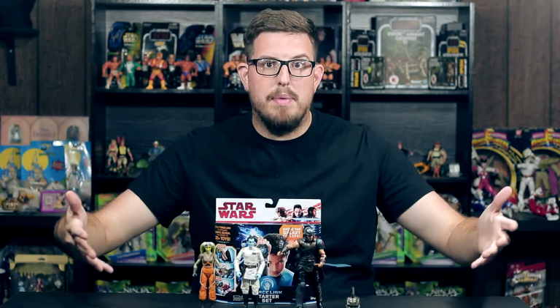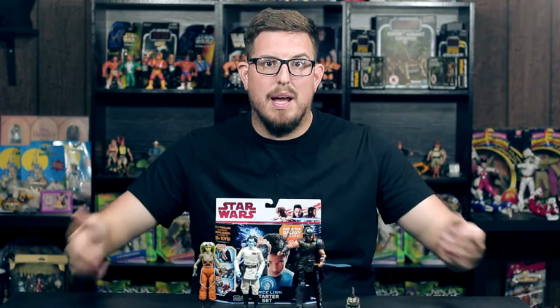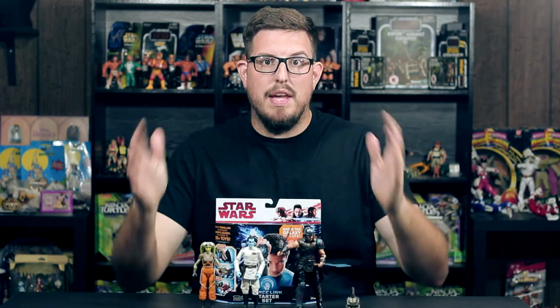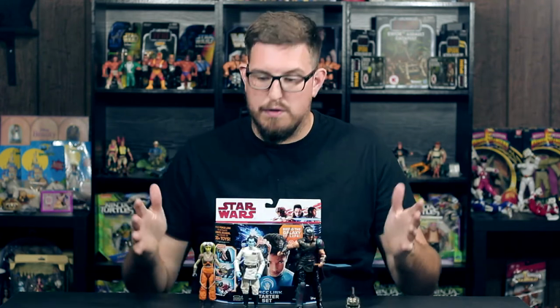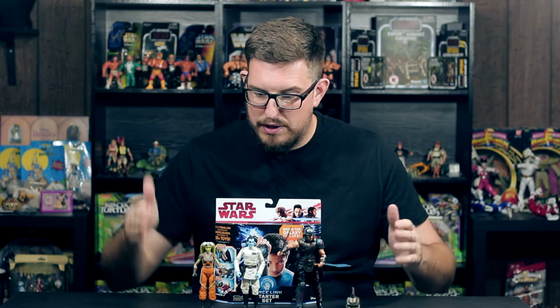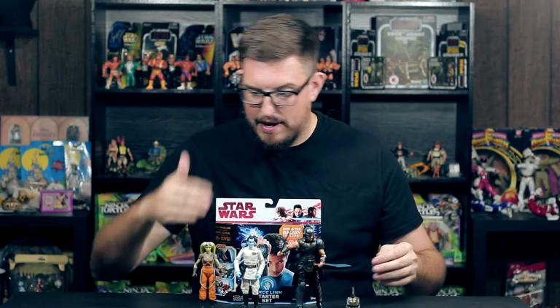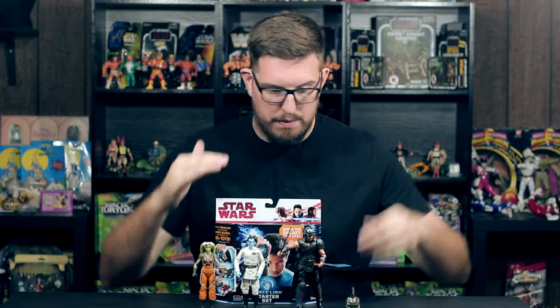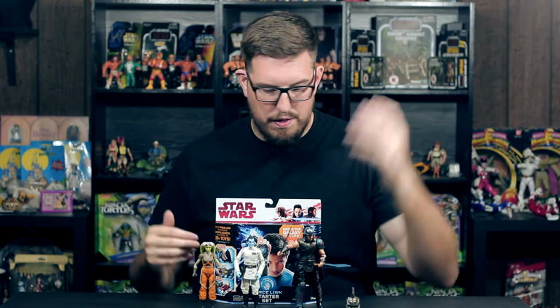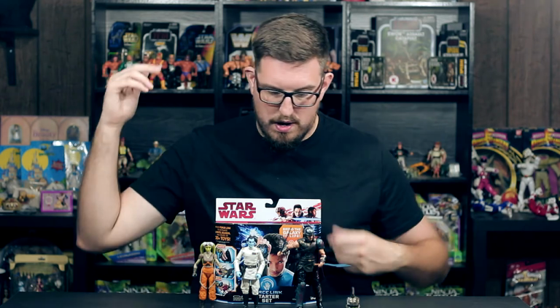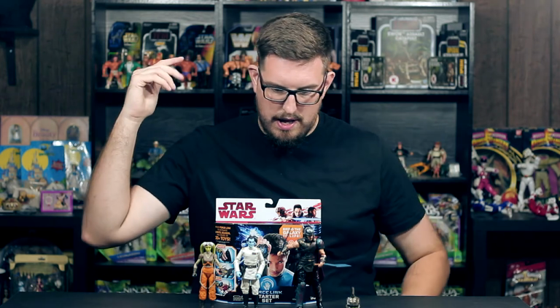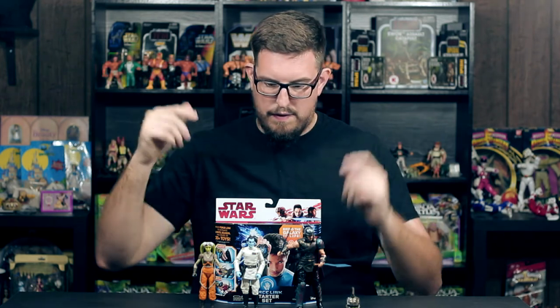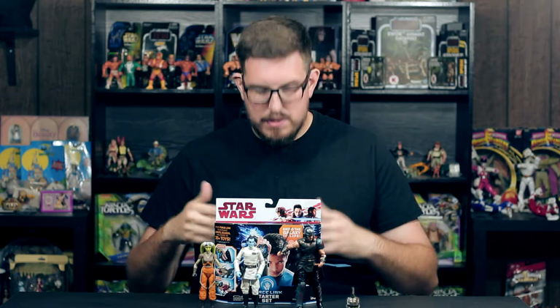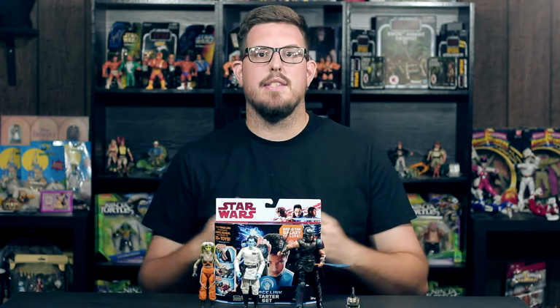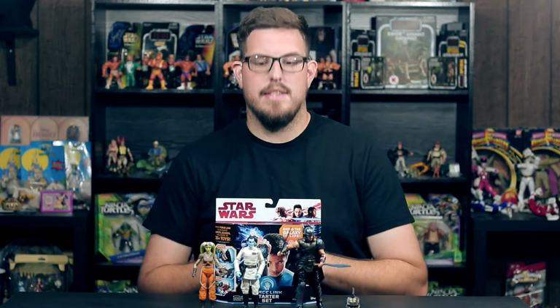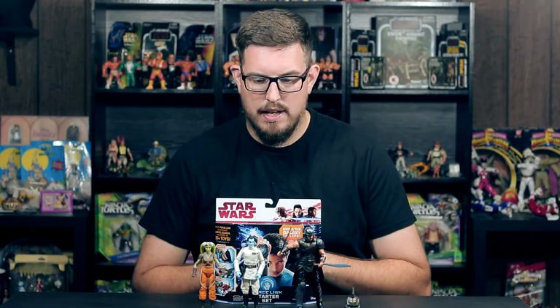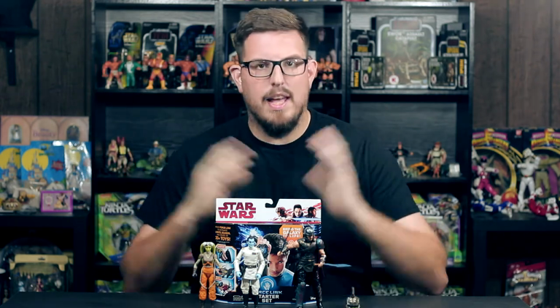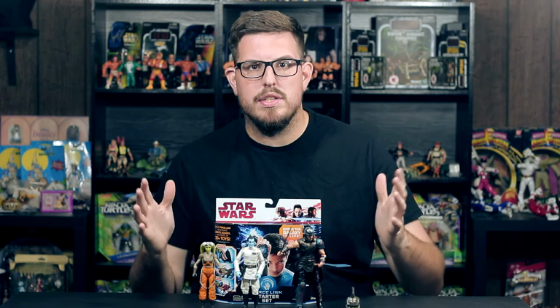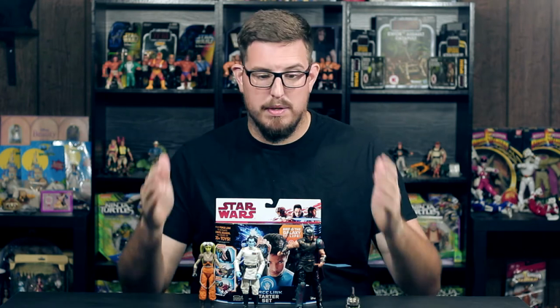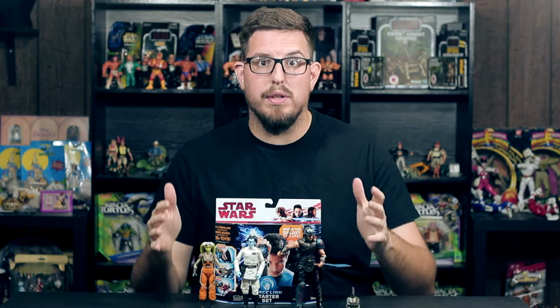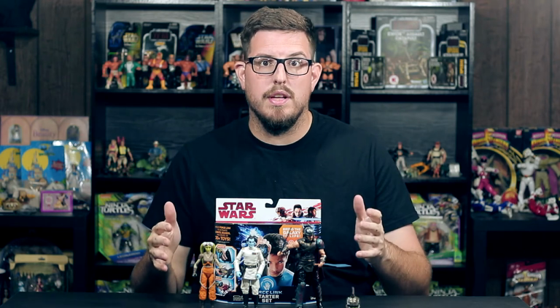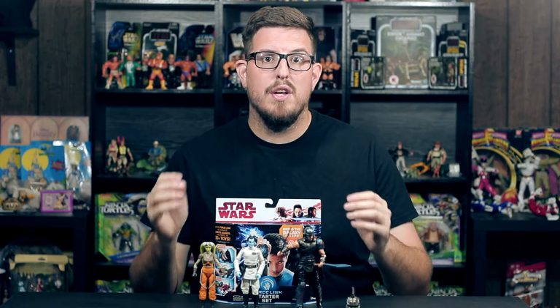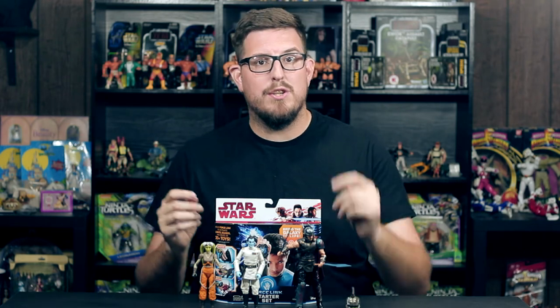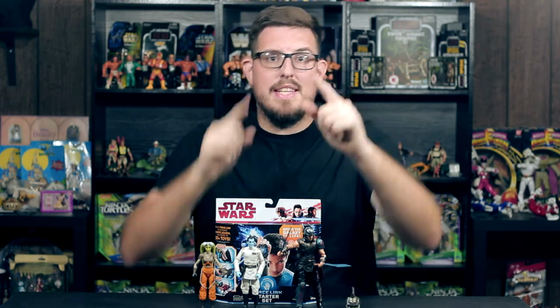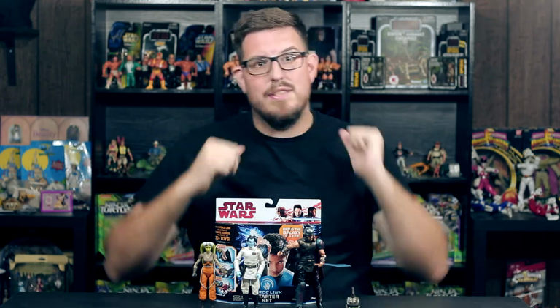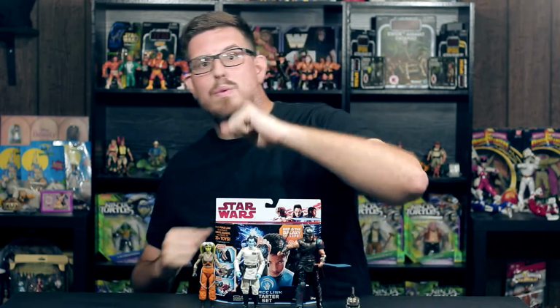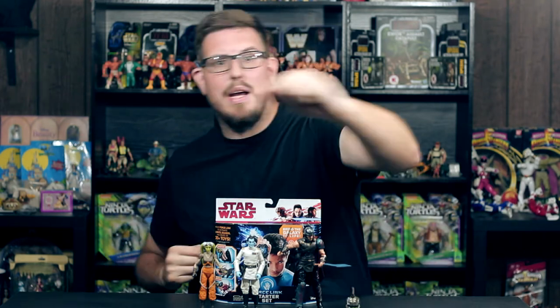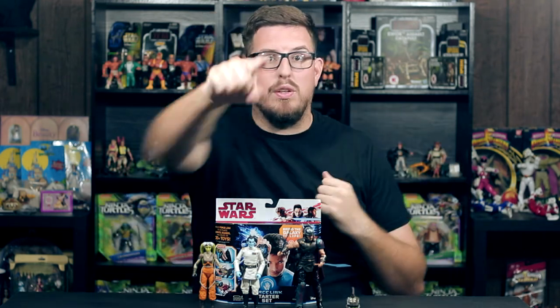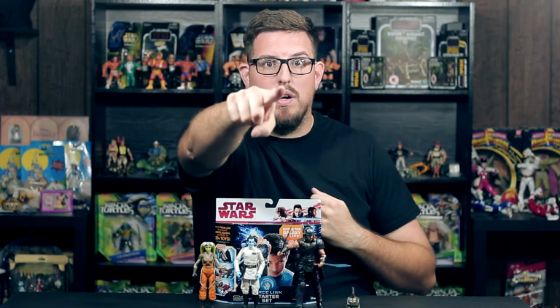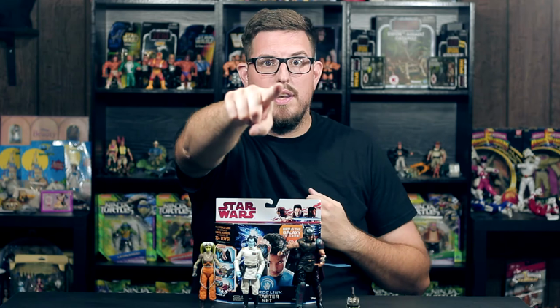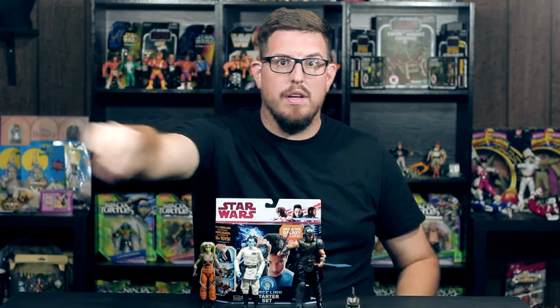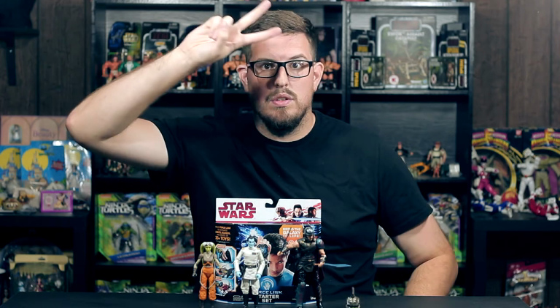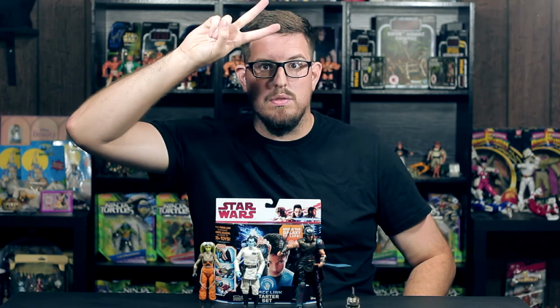So these are my pickups. I want to thank you guys for watching — we got Hera, Thrawn, Thor, and the Force Link set. Not a bunch of stuff, but some pretty cool stuff. Make sure you like, comment, and subscribe, and I will see you in the next video. Deuces.